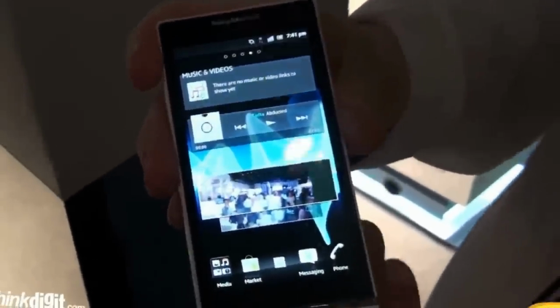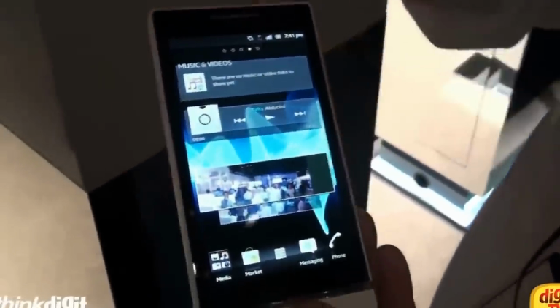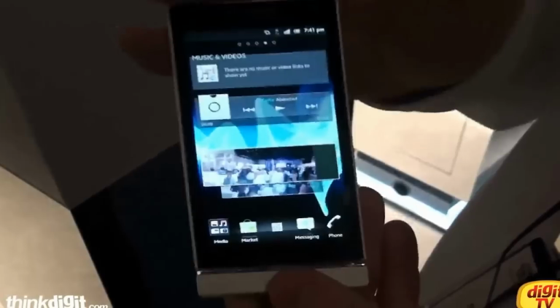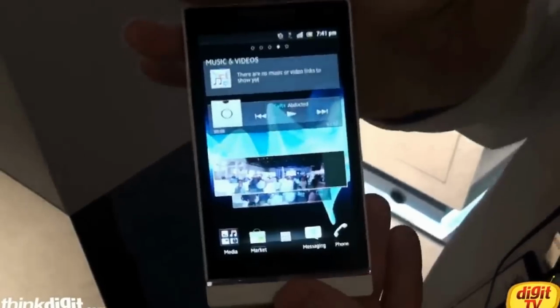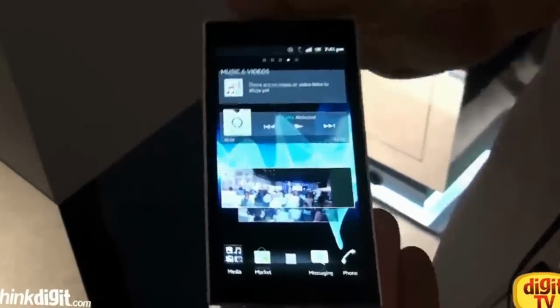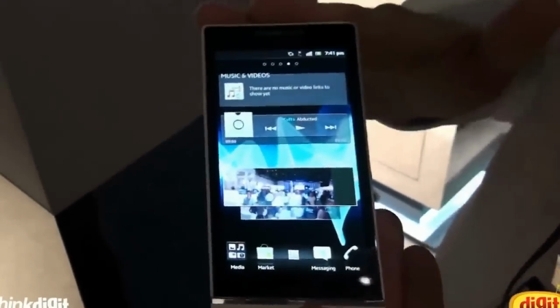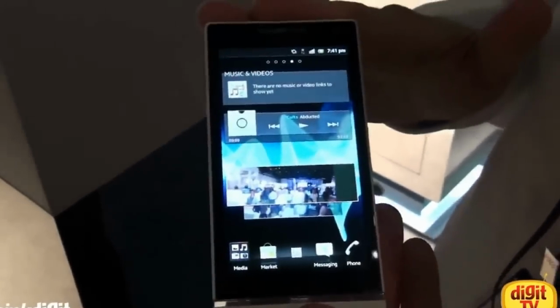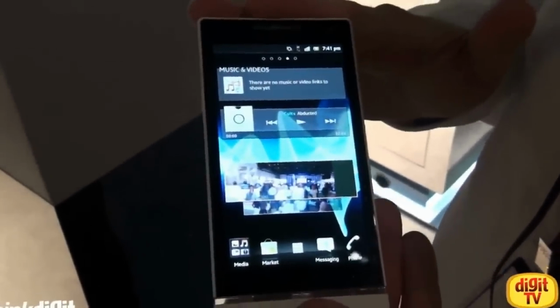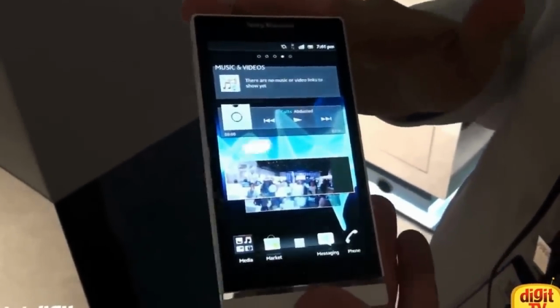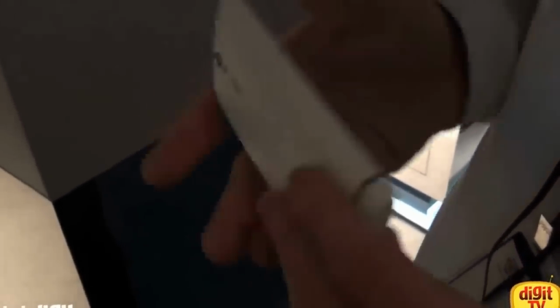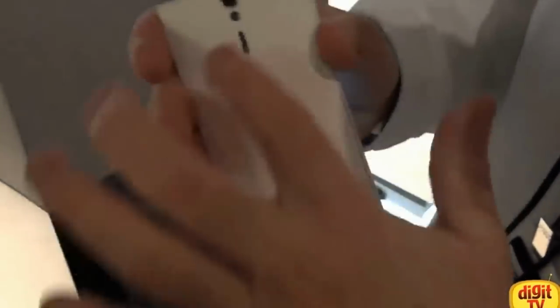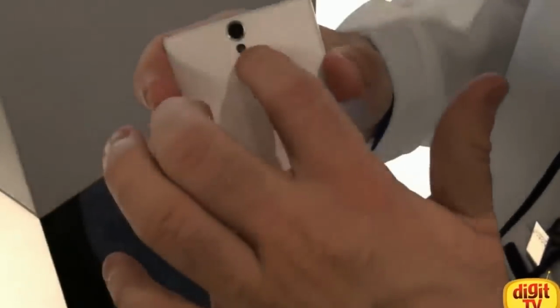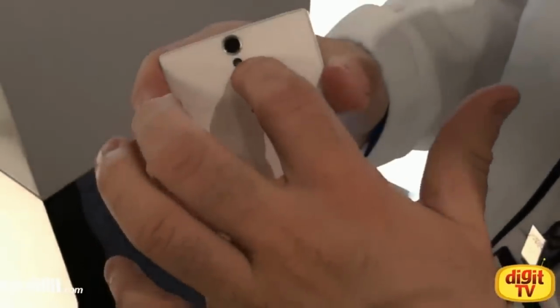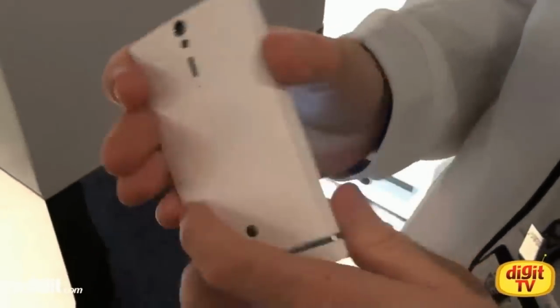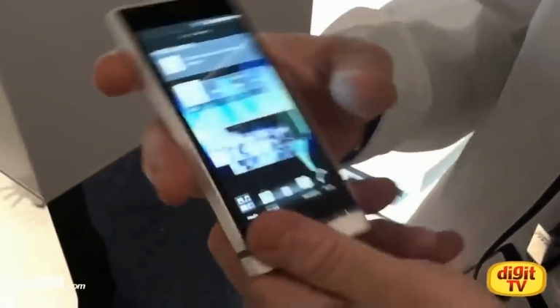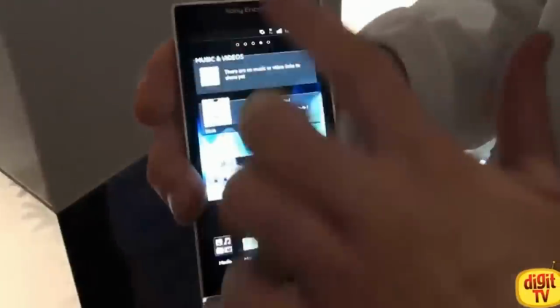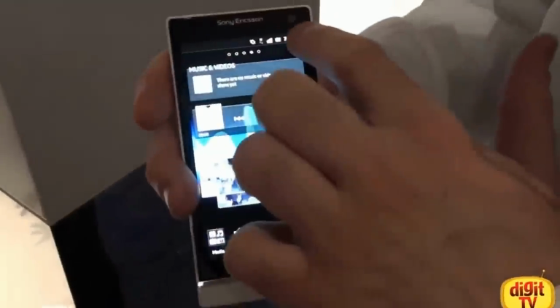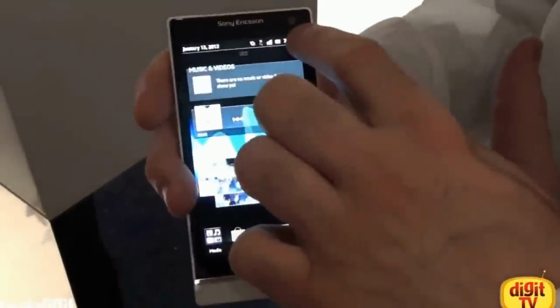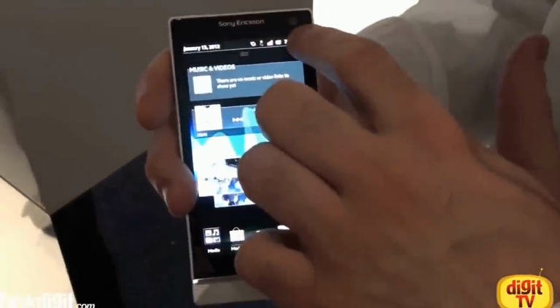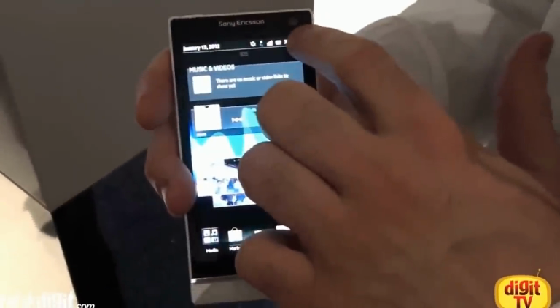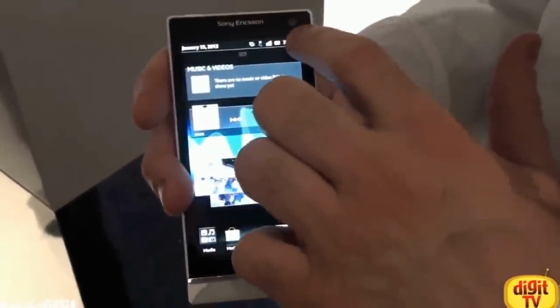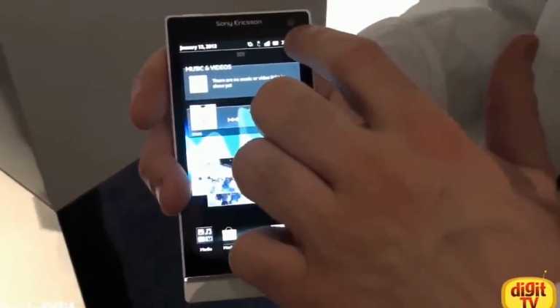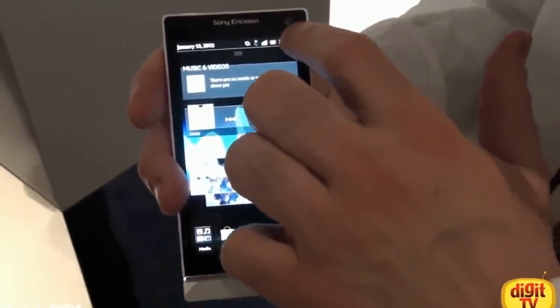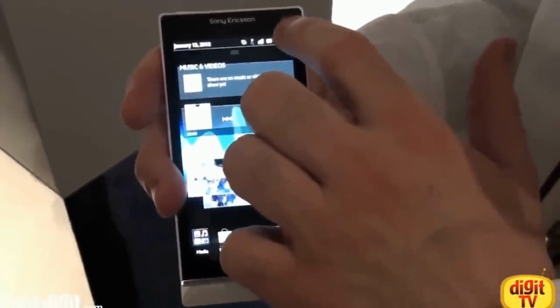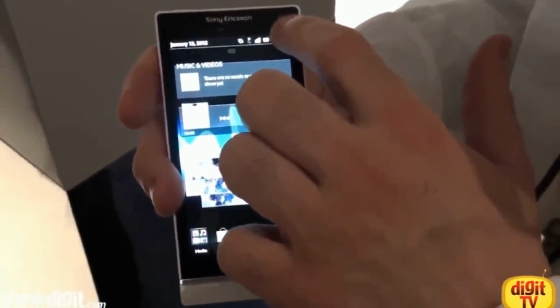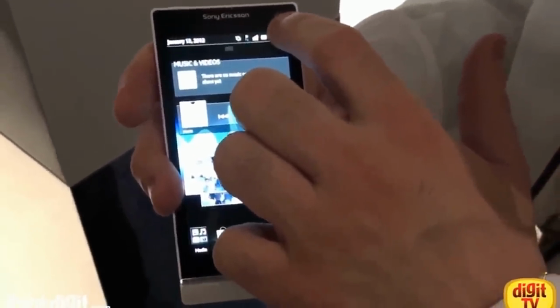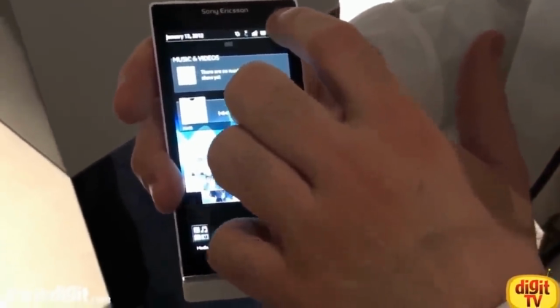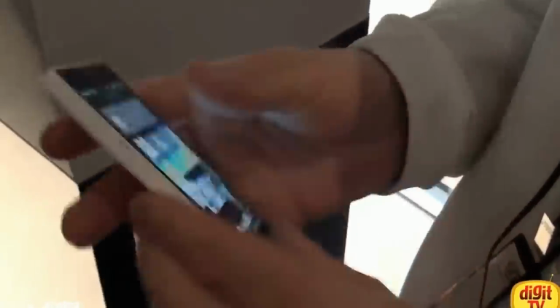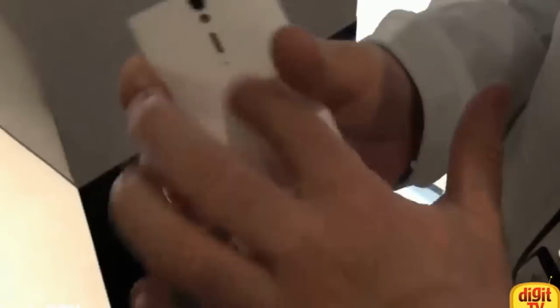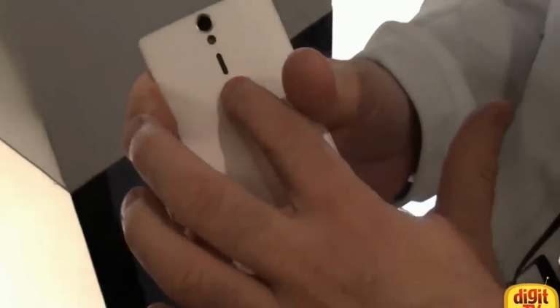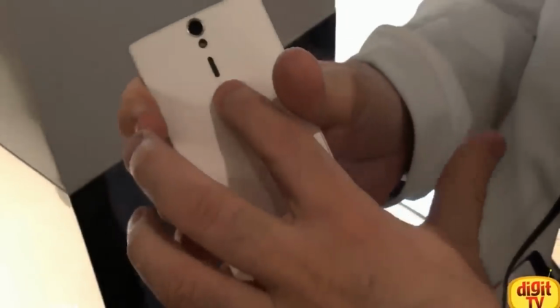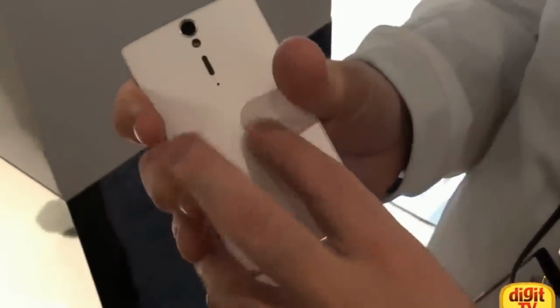It's running a 1.5 dual core channel processor. 12 megapixel rear camera, front HD camera, with 720 video recording in the front and 1080 video recording in the back.